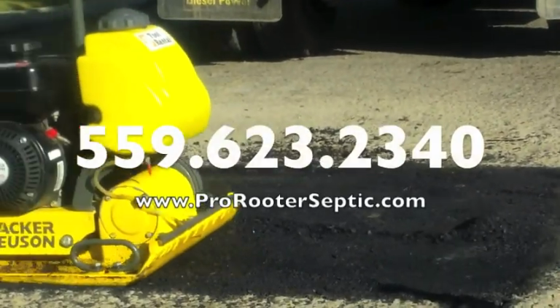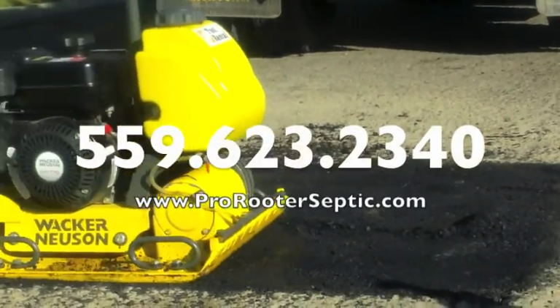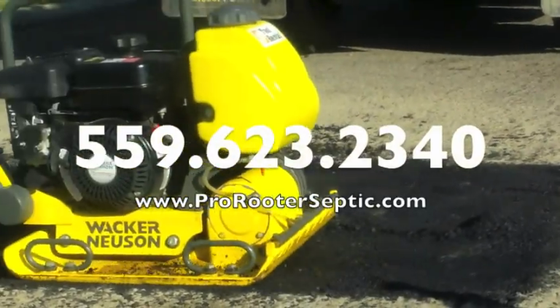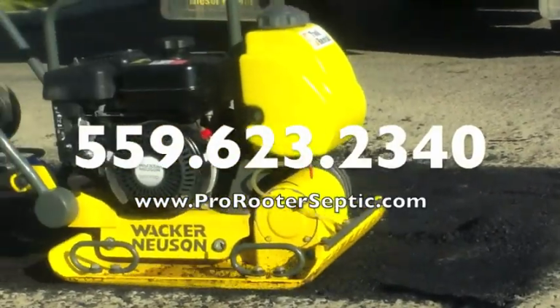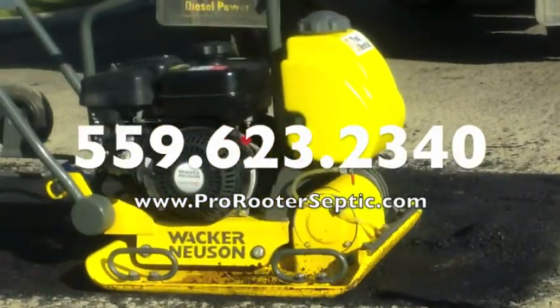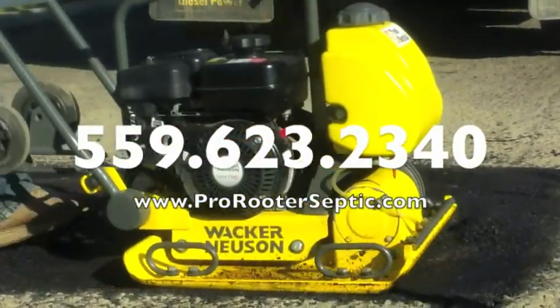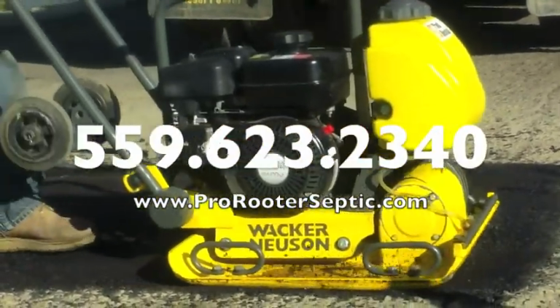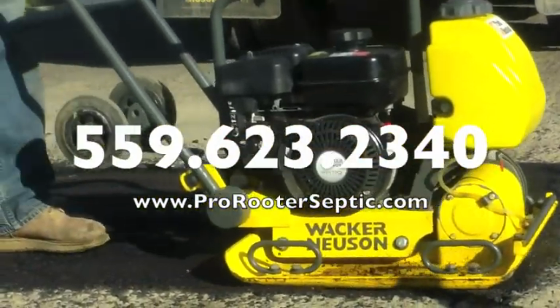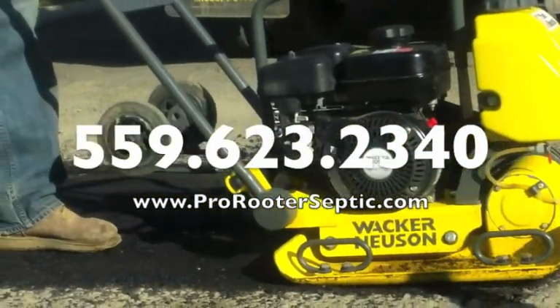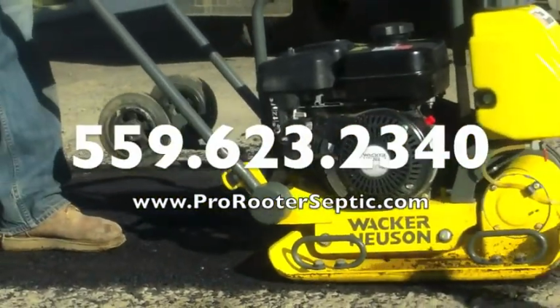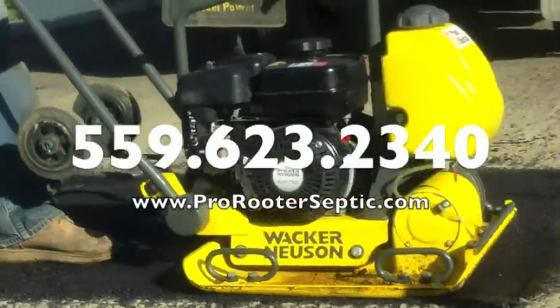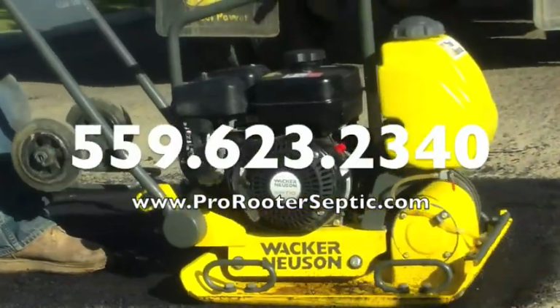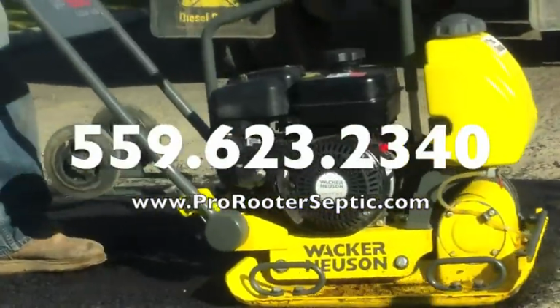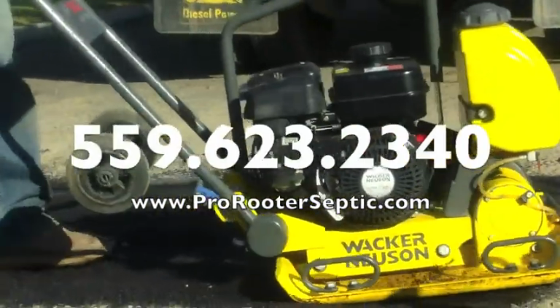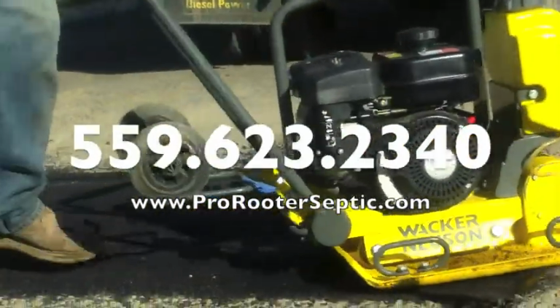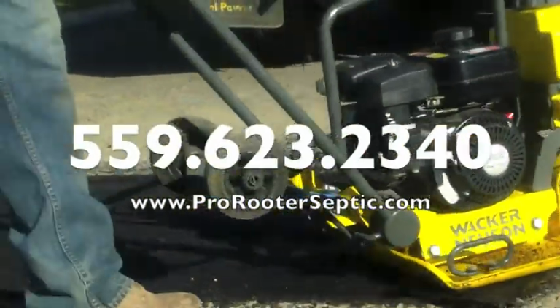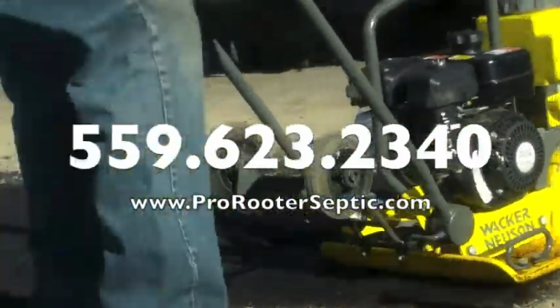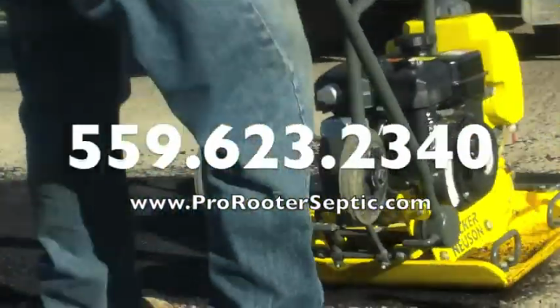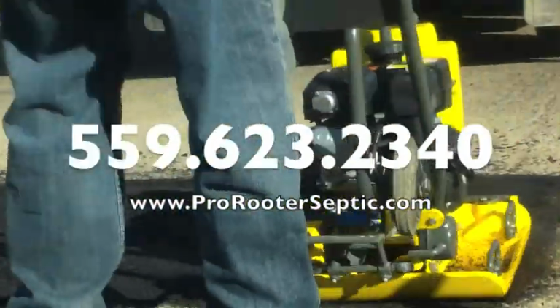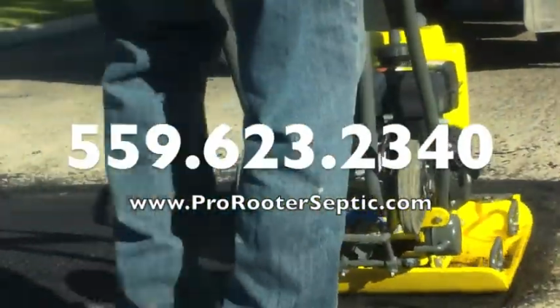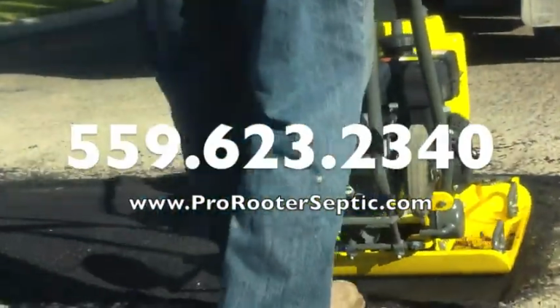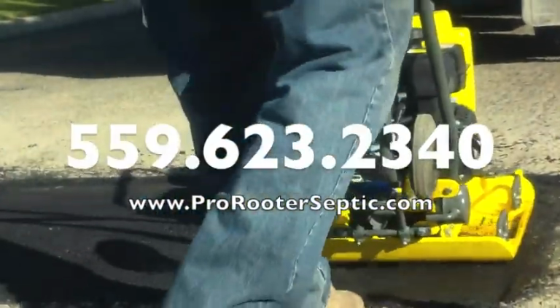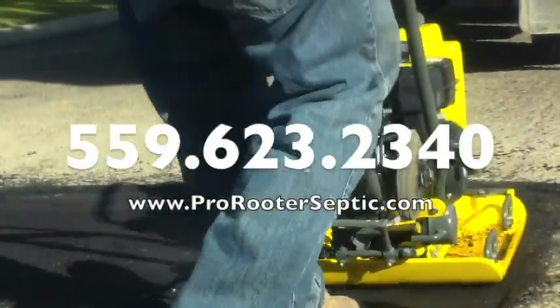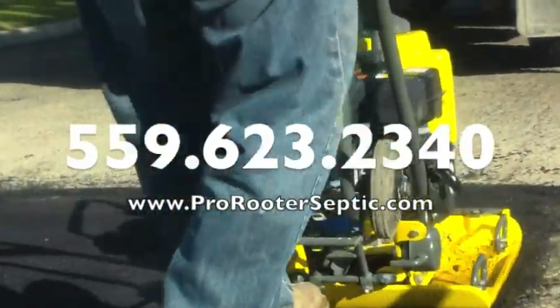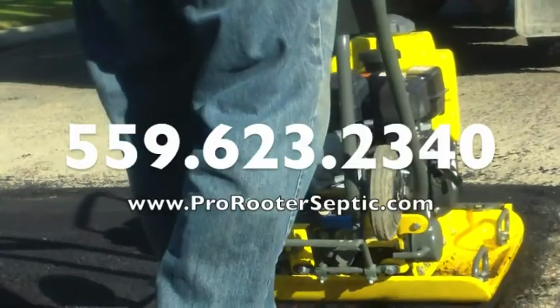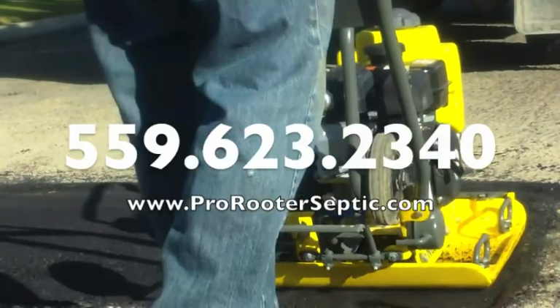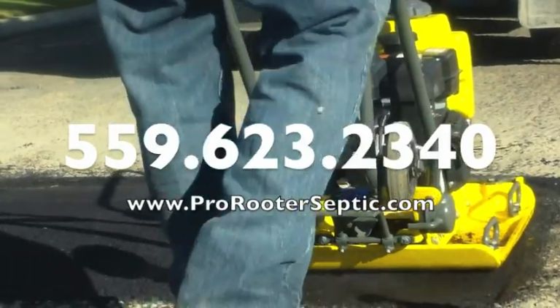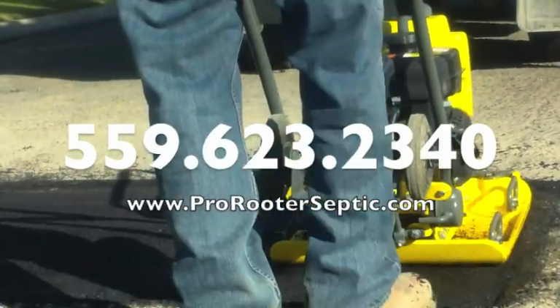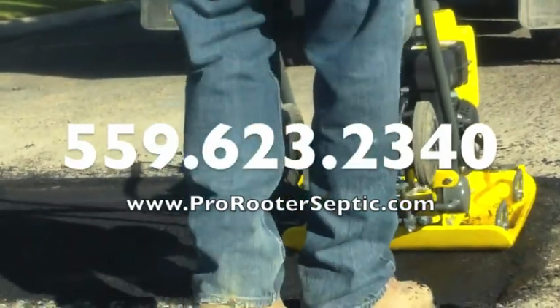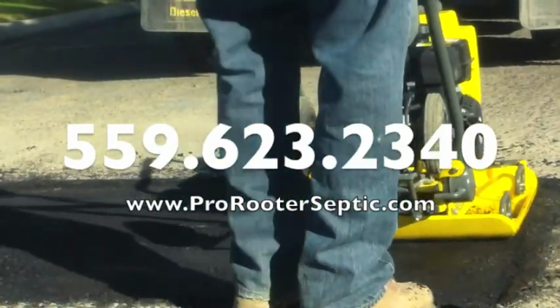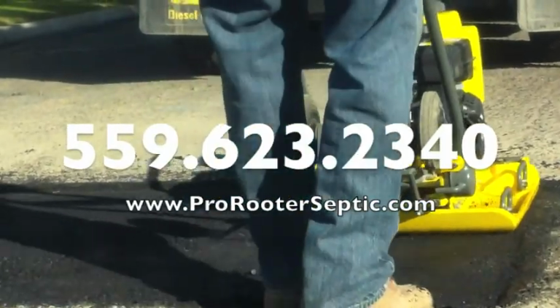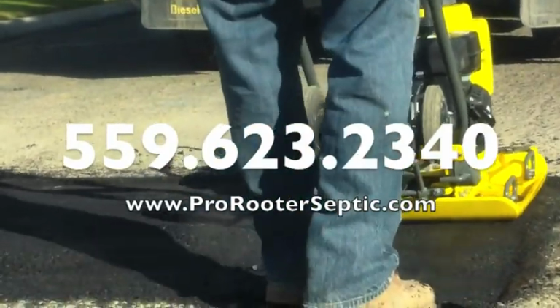If your toilet is acting up or you are in need of assistance with your sewer line, please visit us online or call us at 559-623-2340.